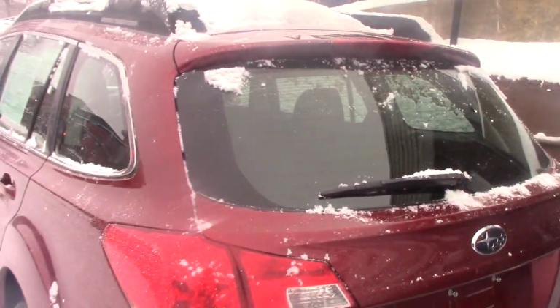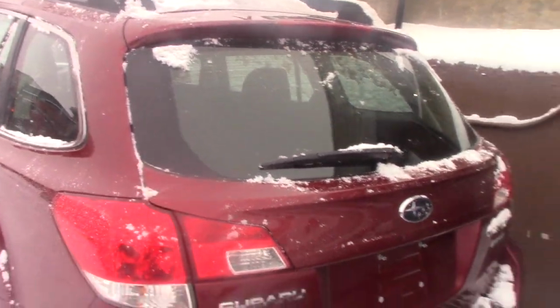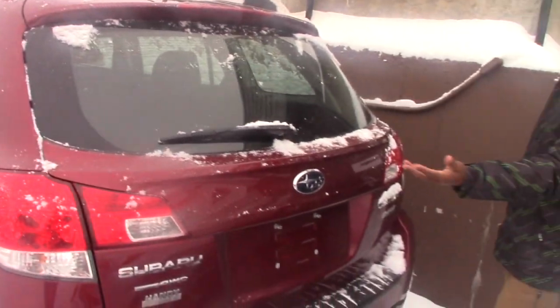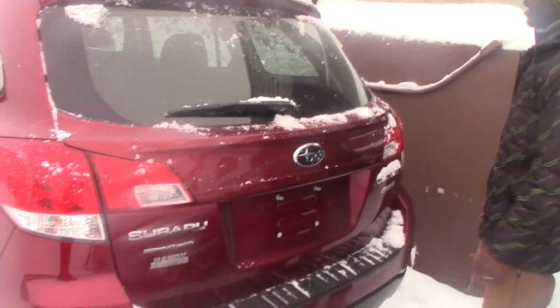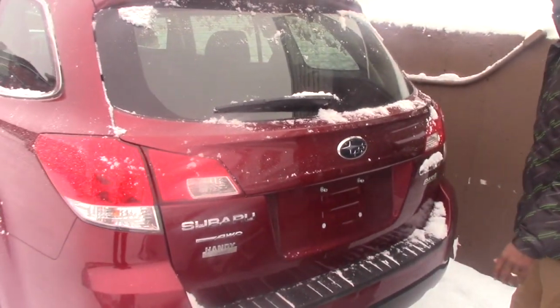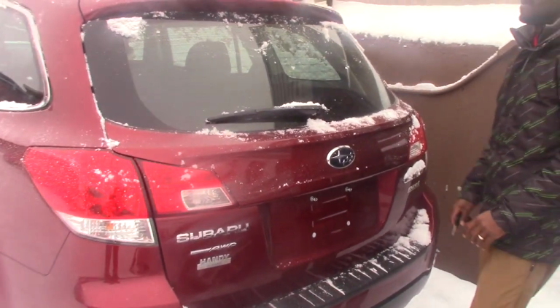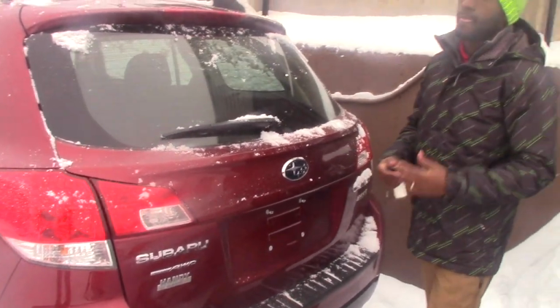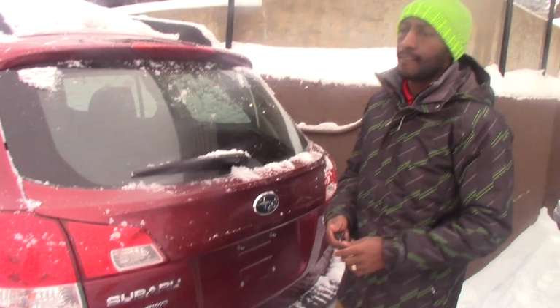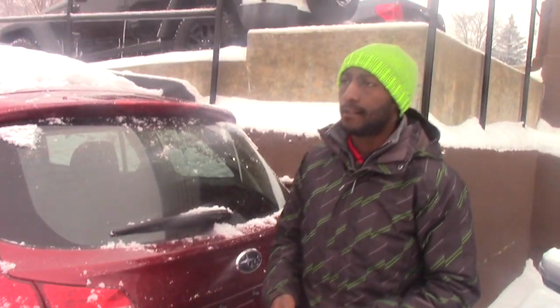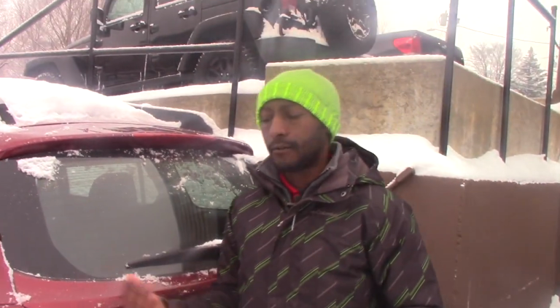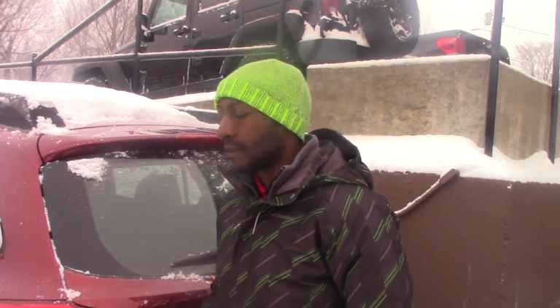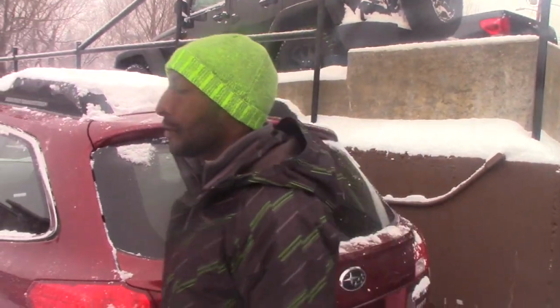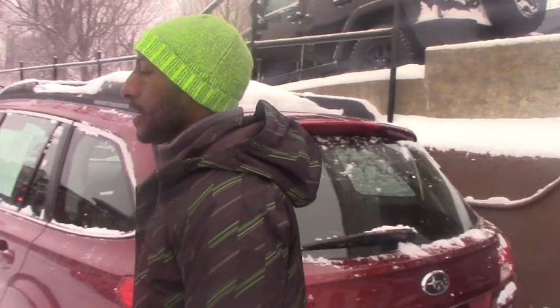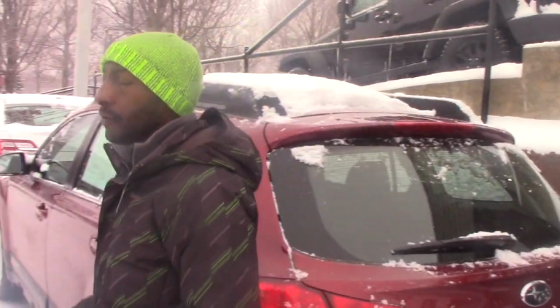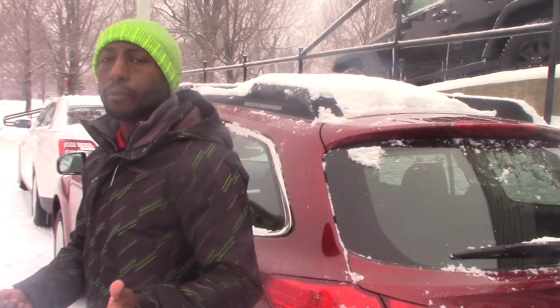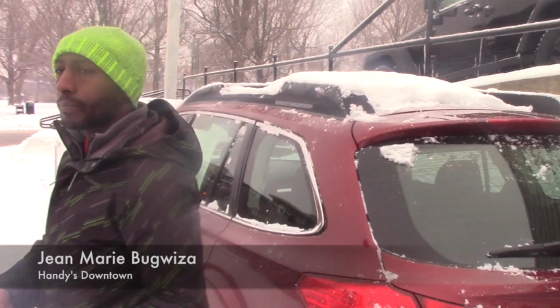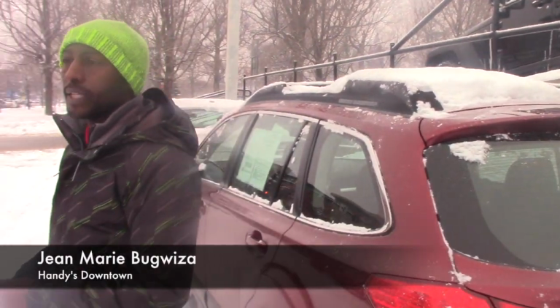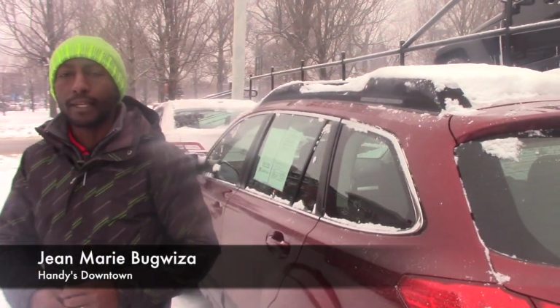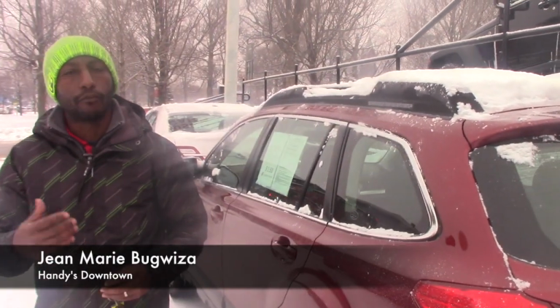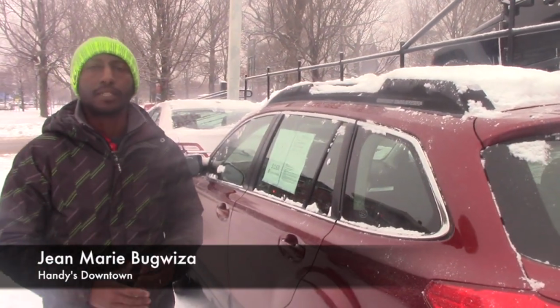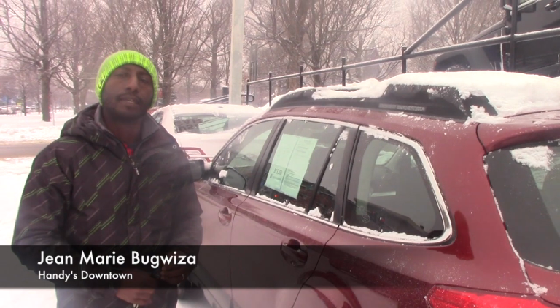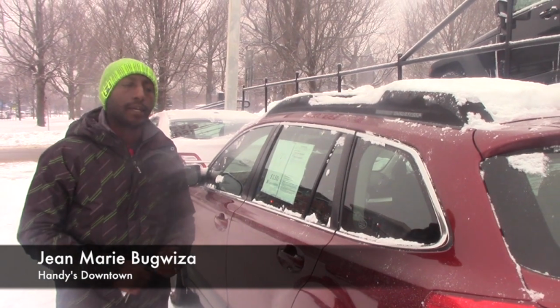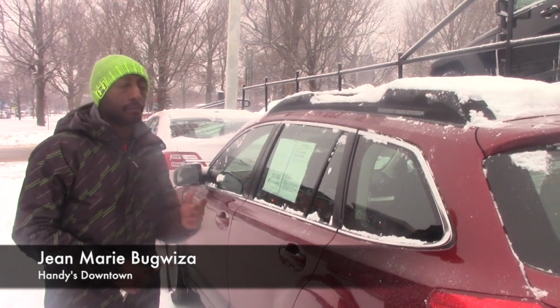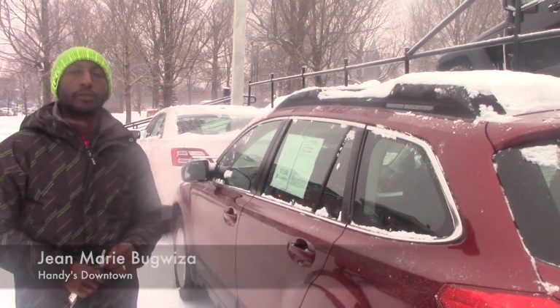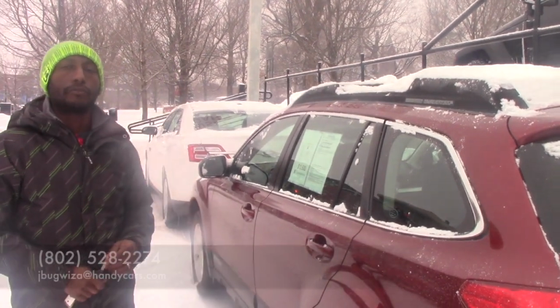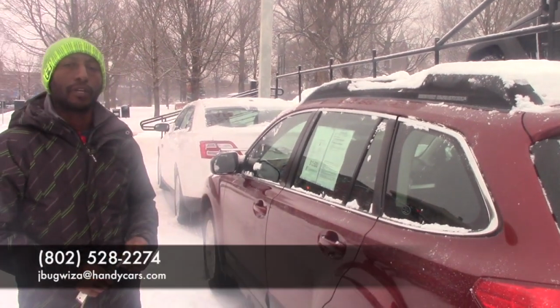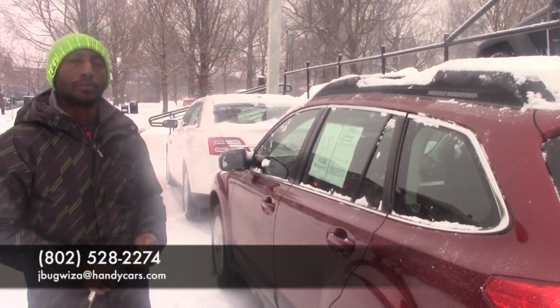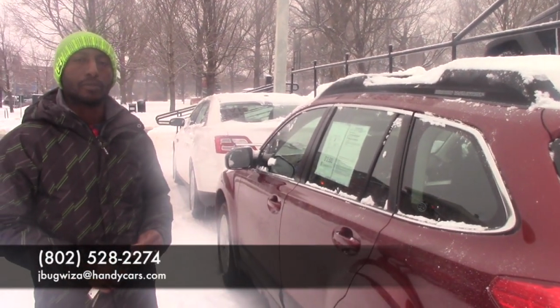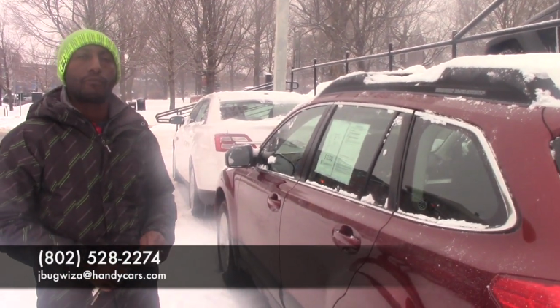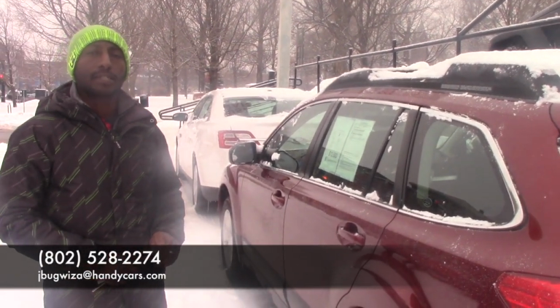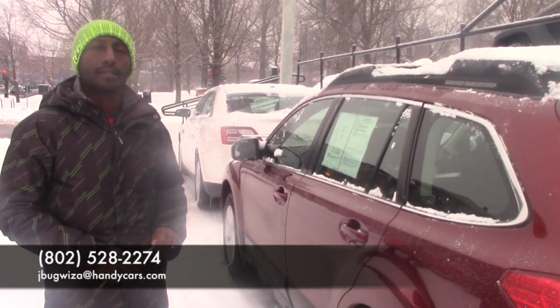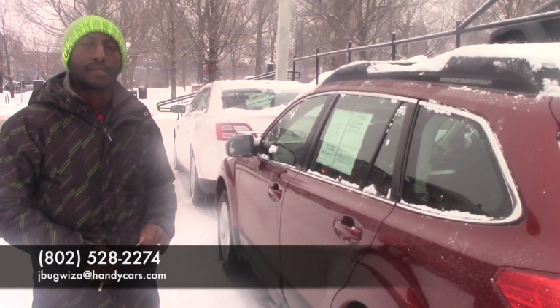You know Subaru's there — always all-wheel drive. The vehicle is still available and I will be happy to help. If you need any information, reach me at 702-528-2274. Thanks, have a nice day.